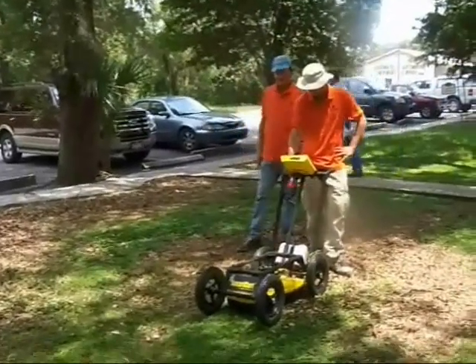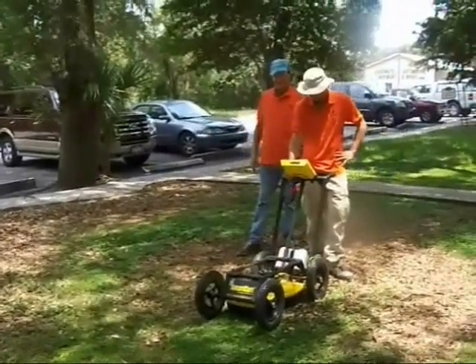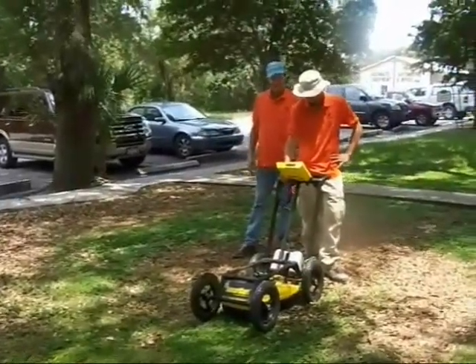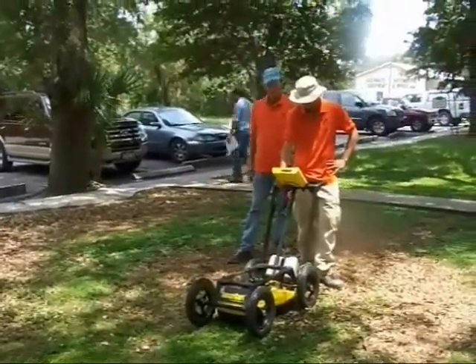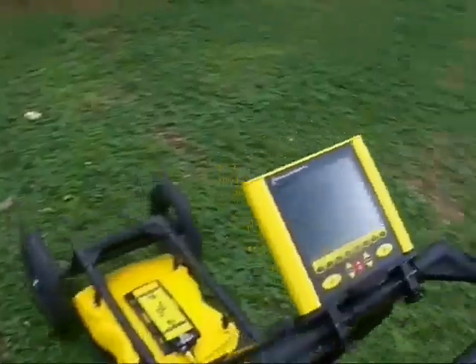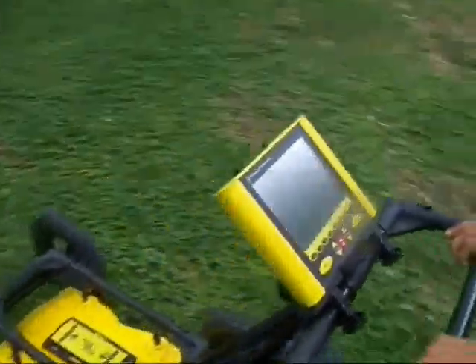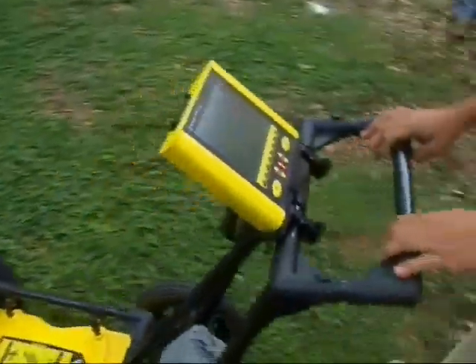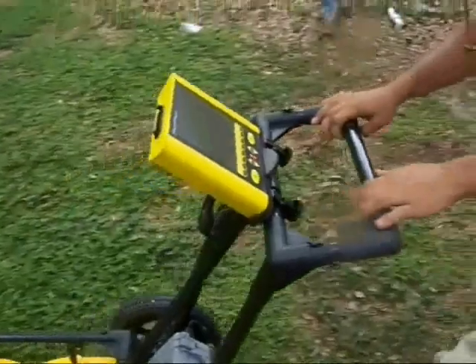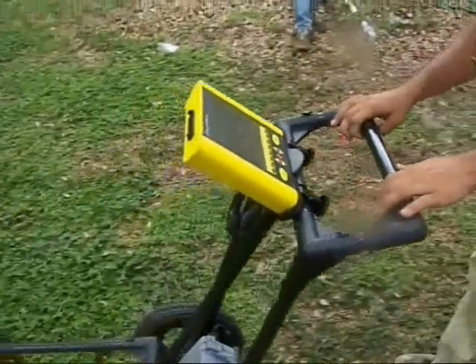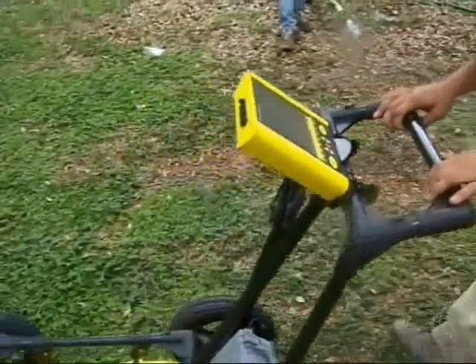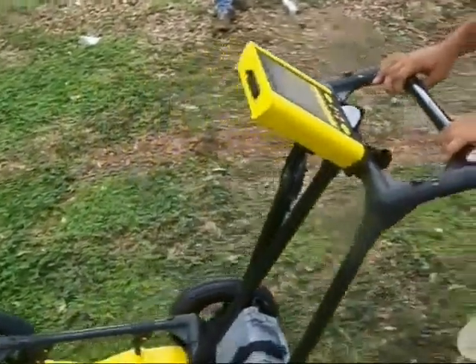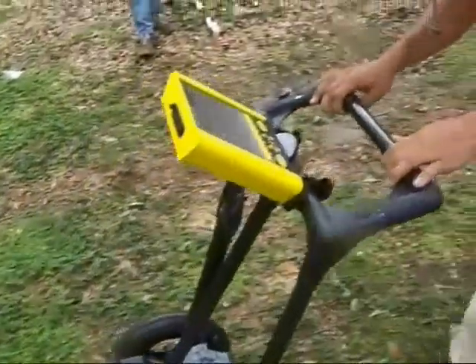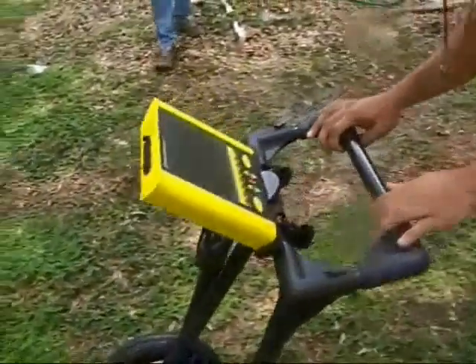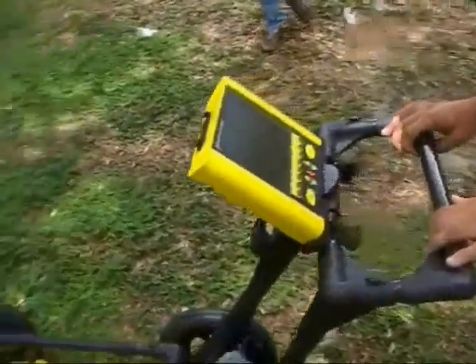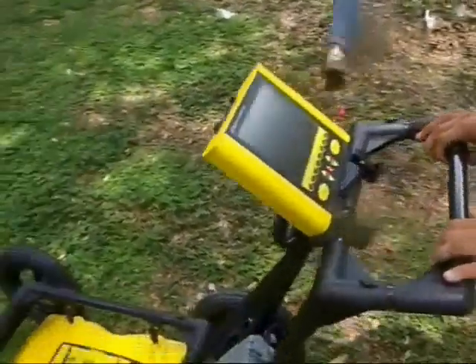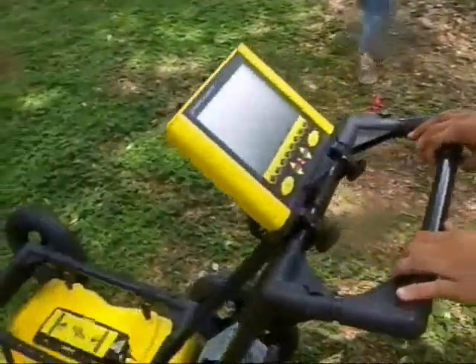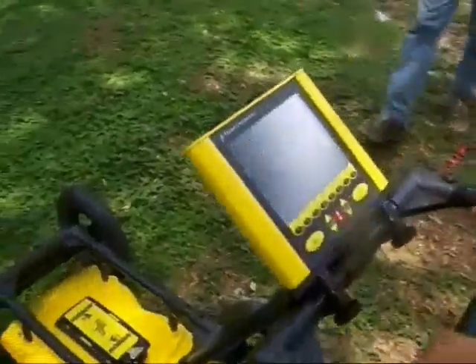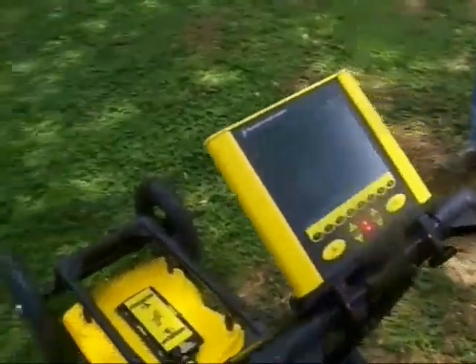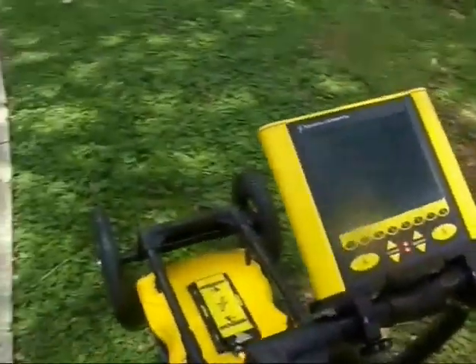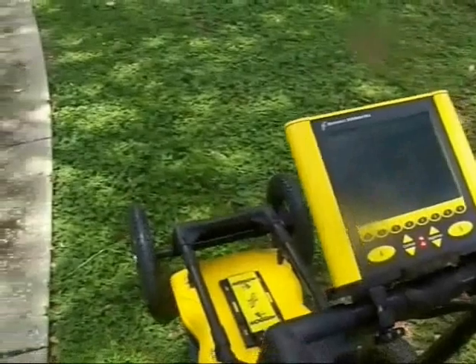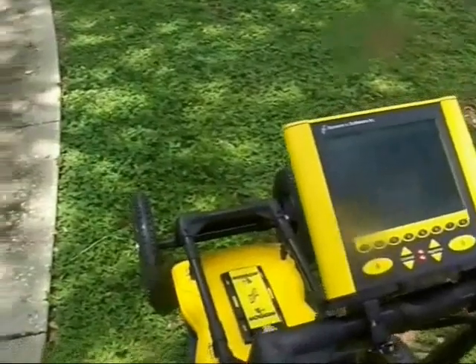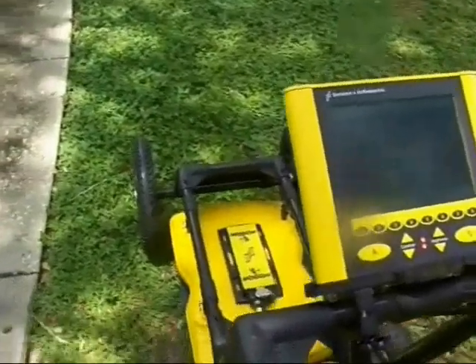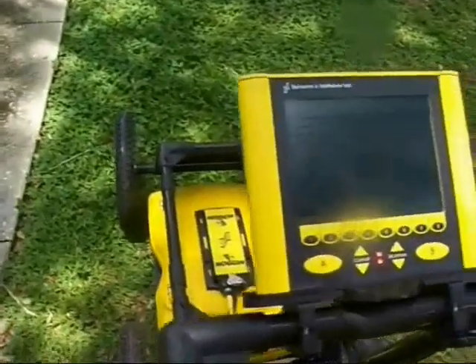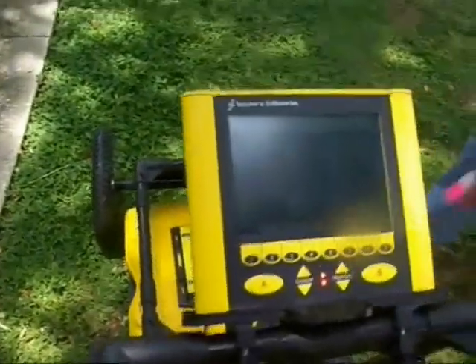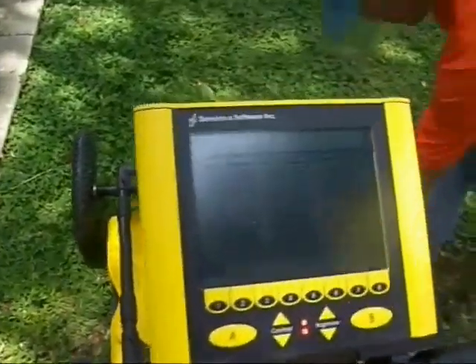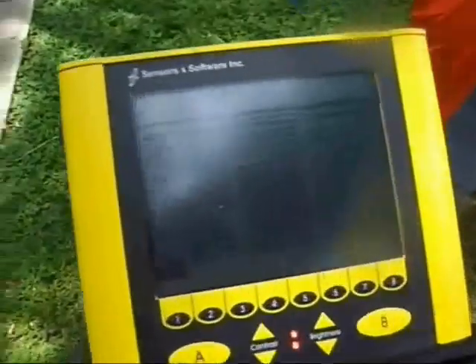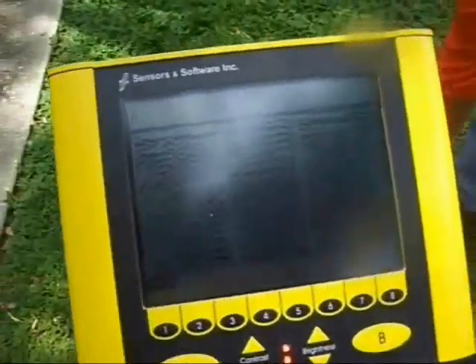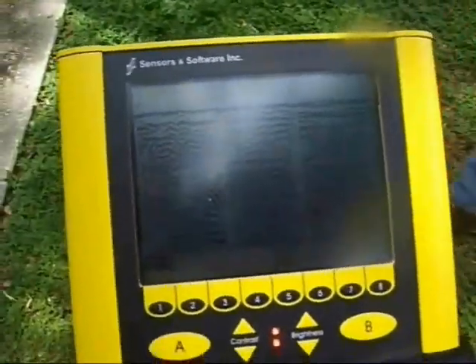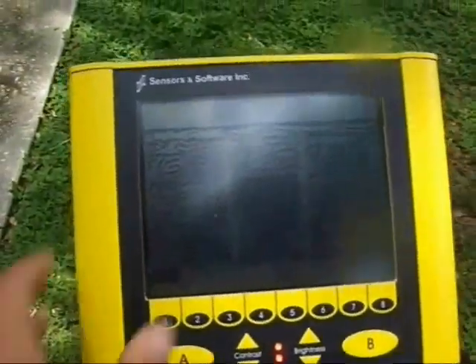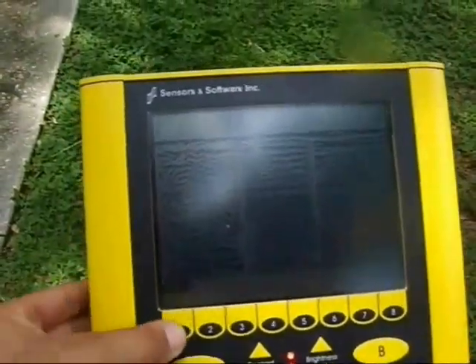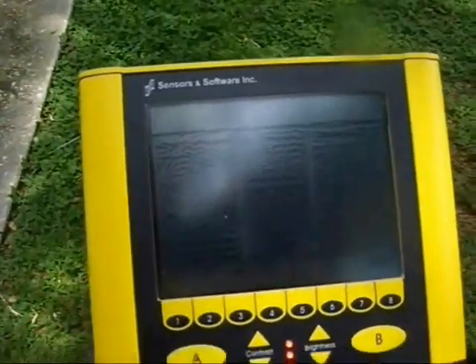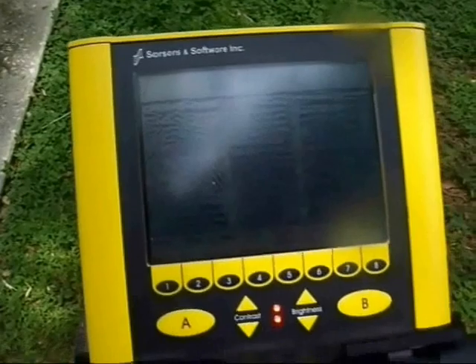Lines are typically marked by flags of various color depending on the type of underground utility. ServTech uses the GPR SmartCard with Noggin hardware and software. Noggin is a complete GPR system in a single package.